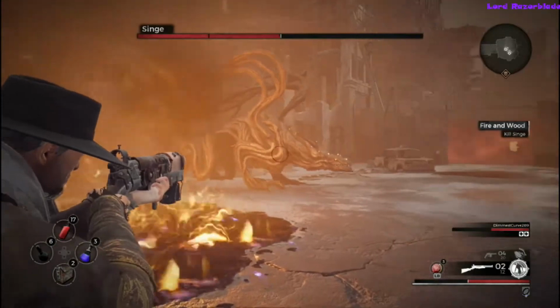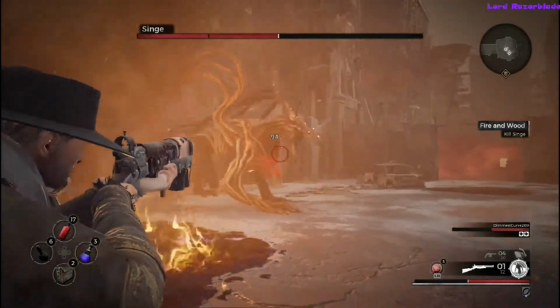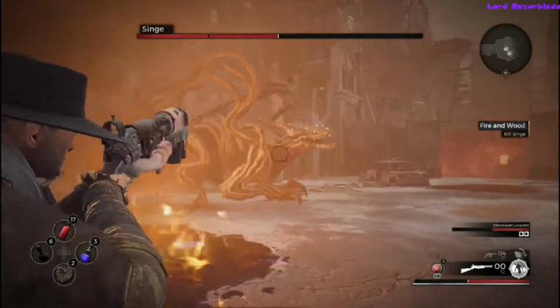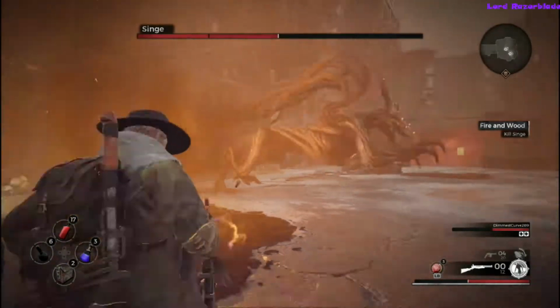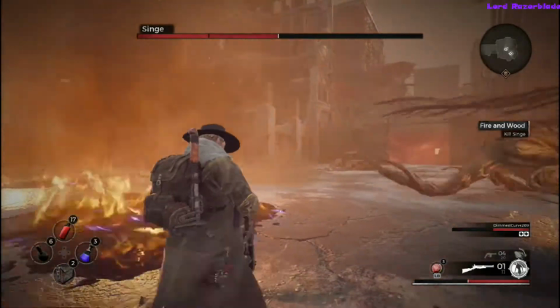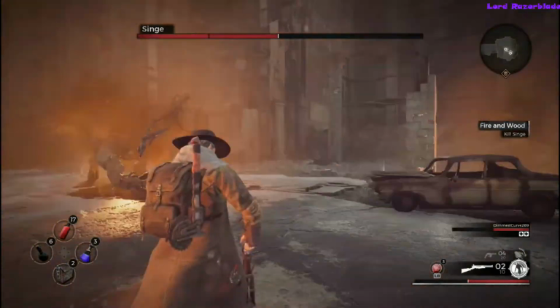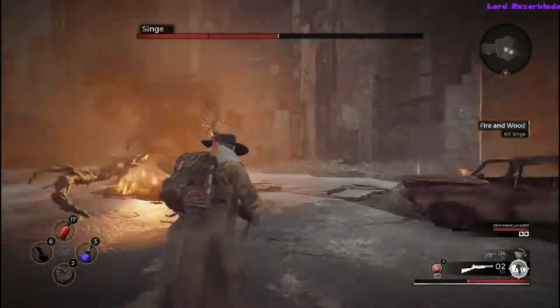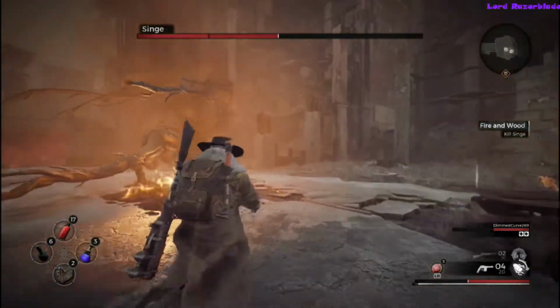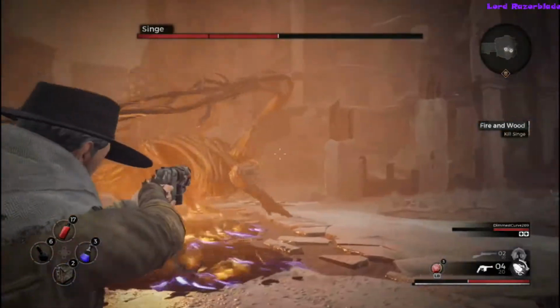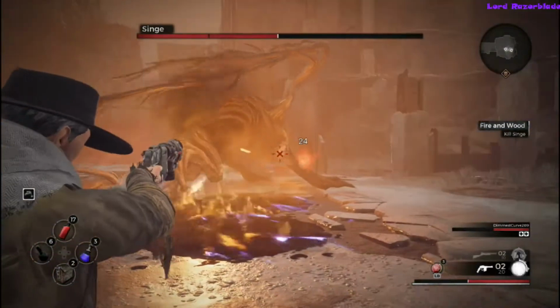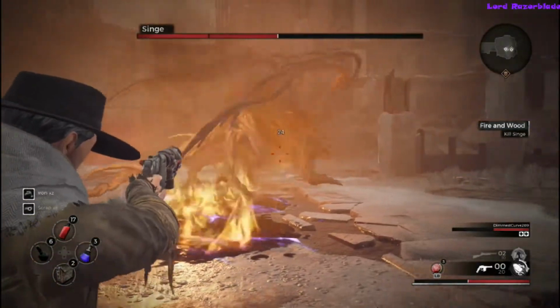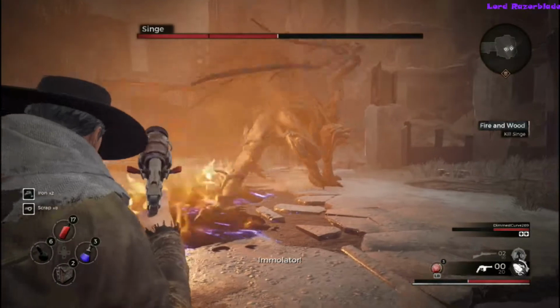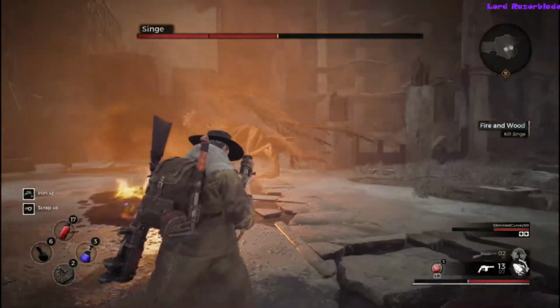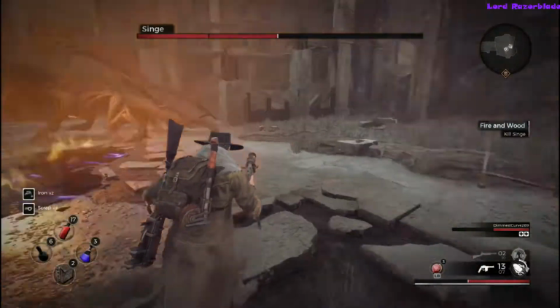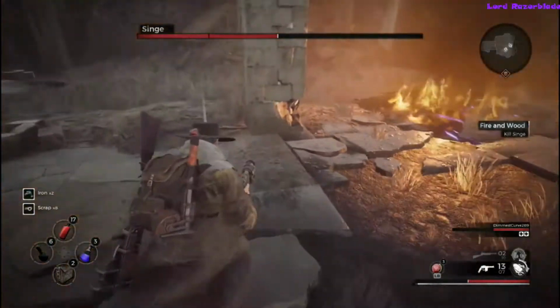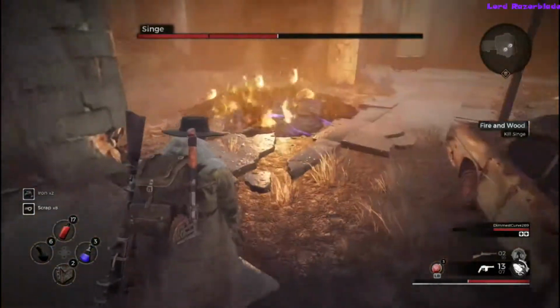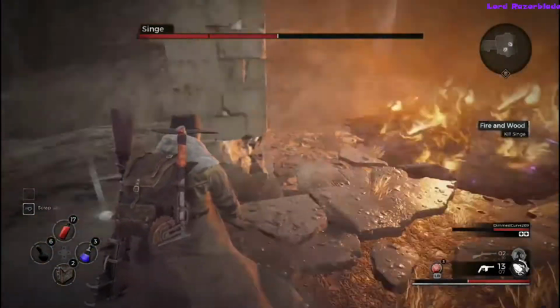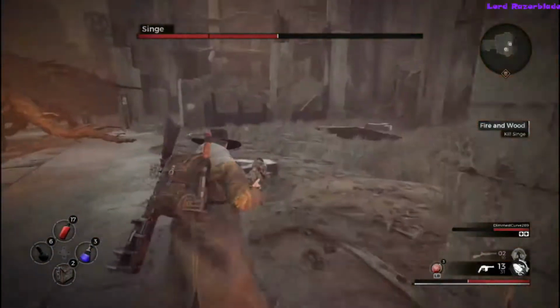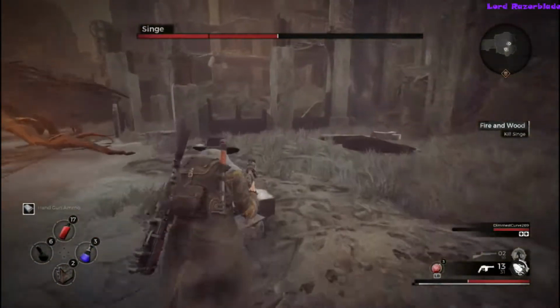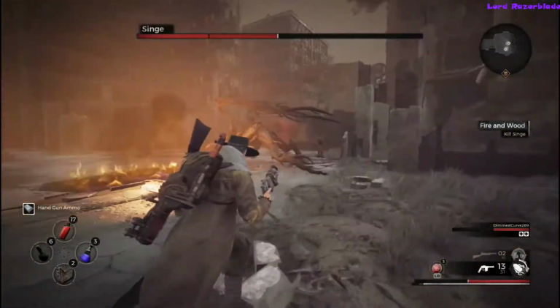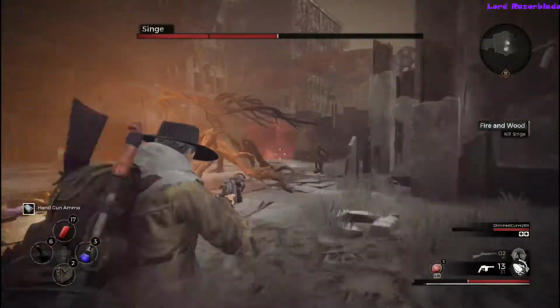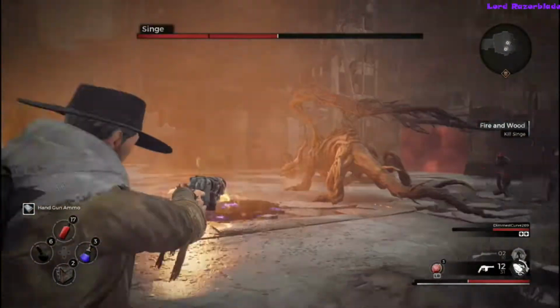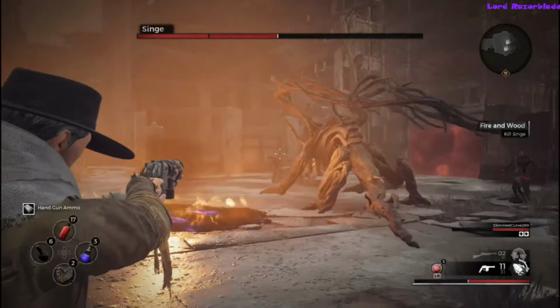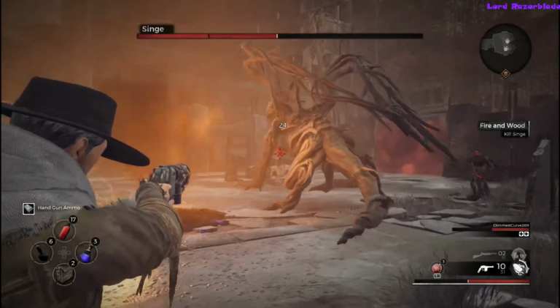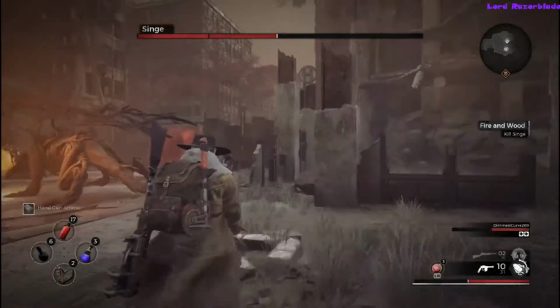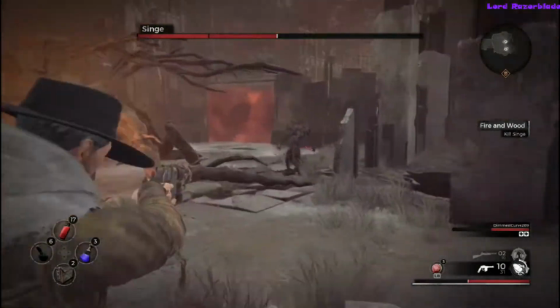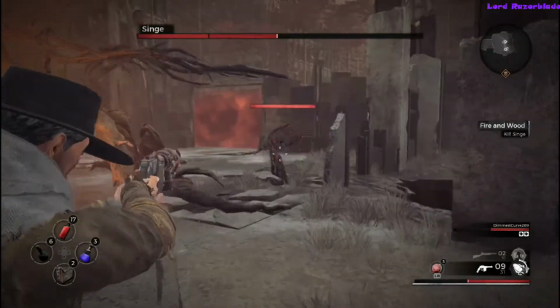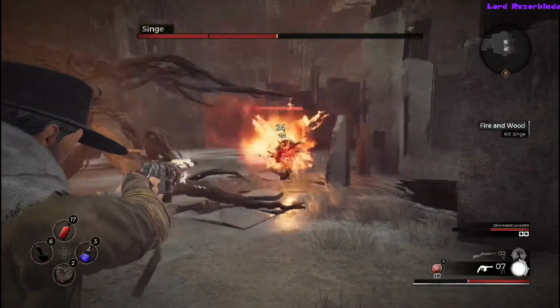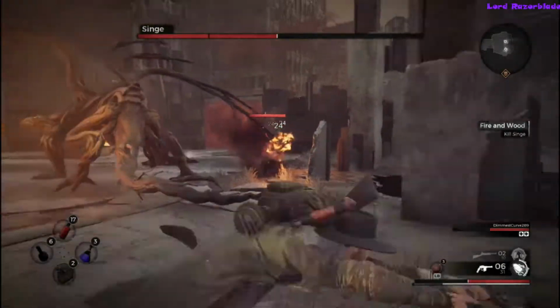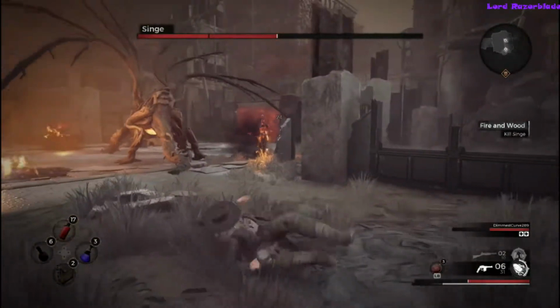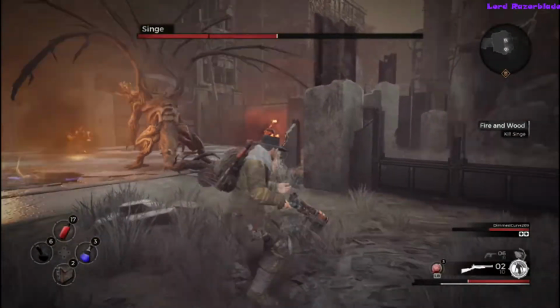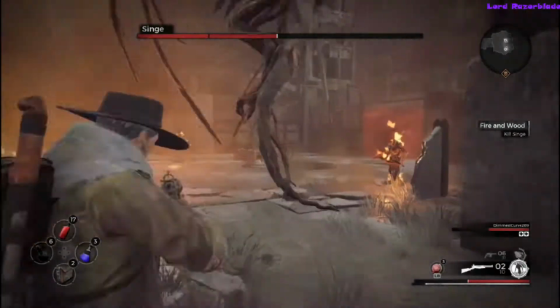Keep an eye on his moves and you'll learn them pretty quickly — there are only about three or four. He'll fly in the air once he gets below half health. He keeps doing fireball spits and the flamethrower sweep from side to side.